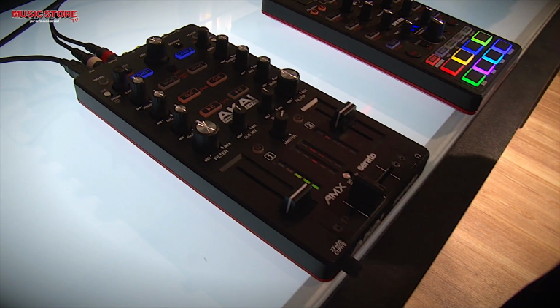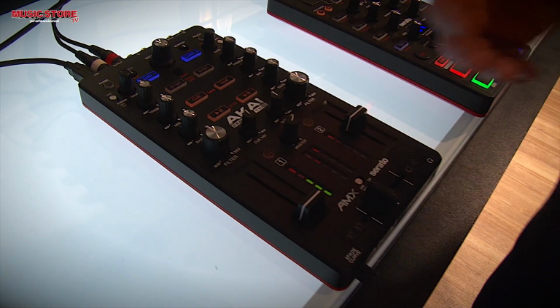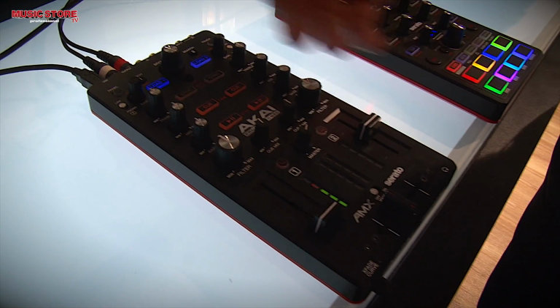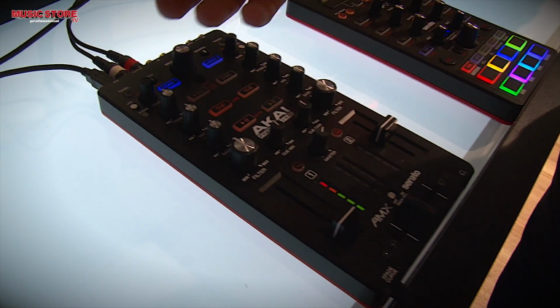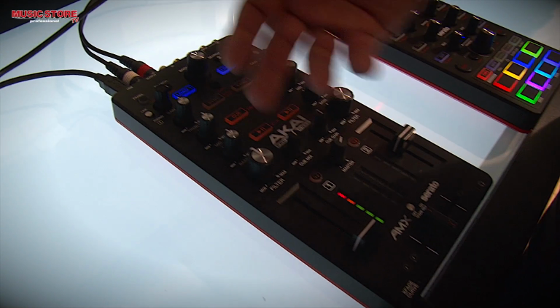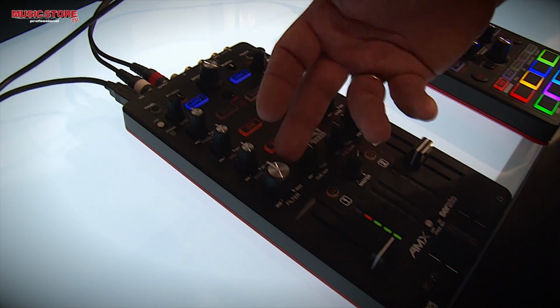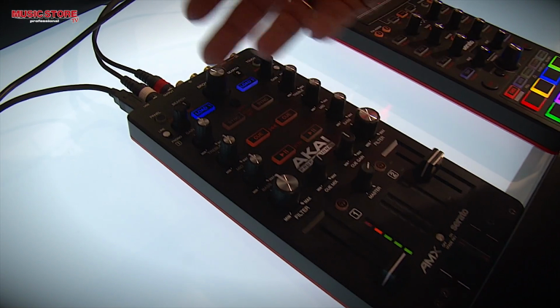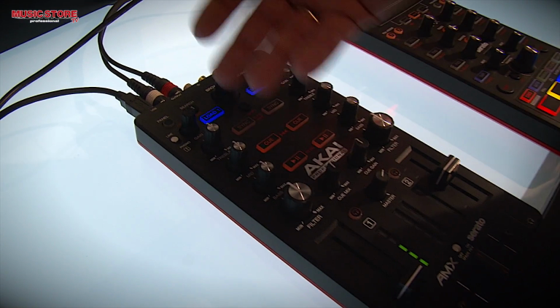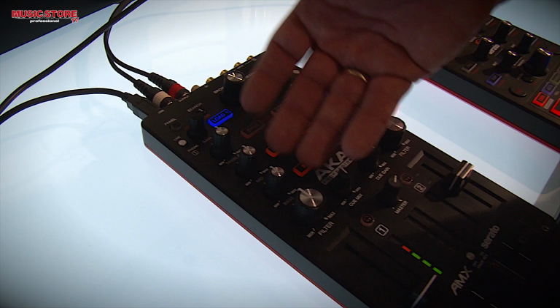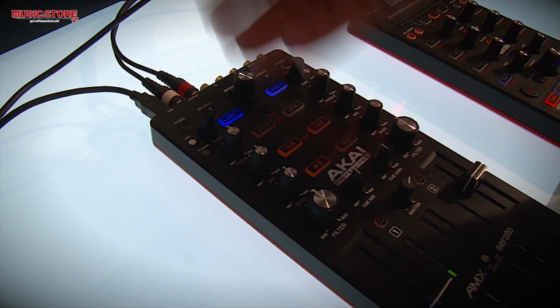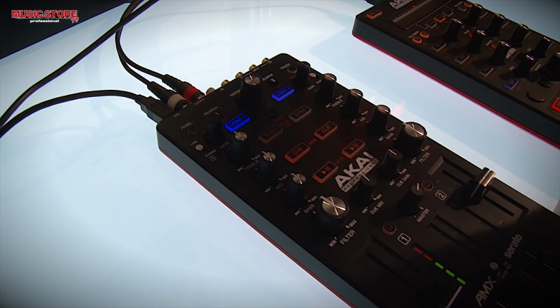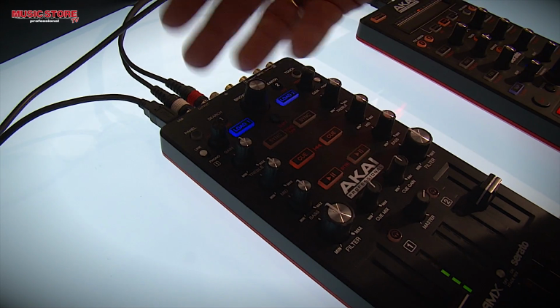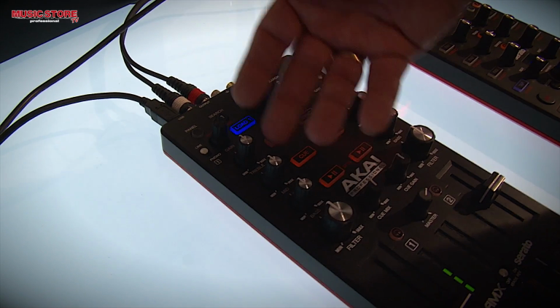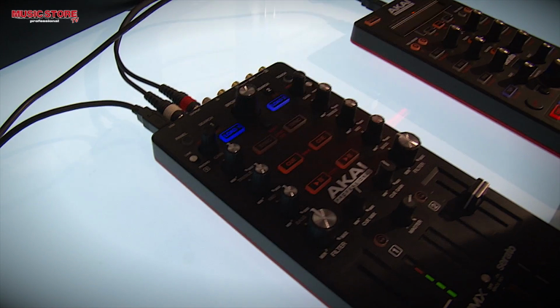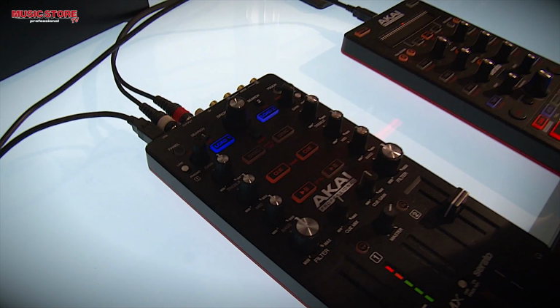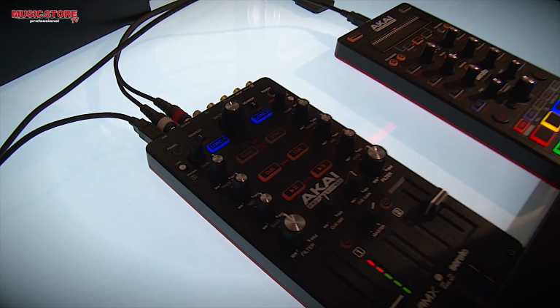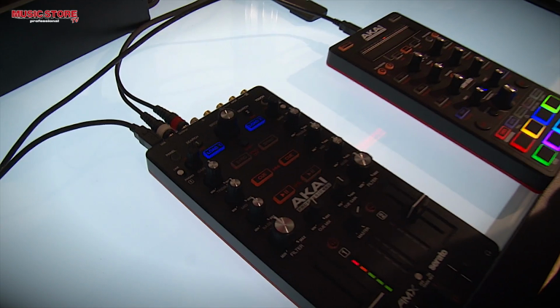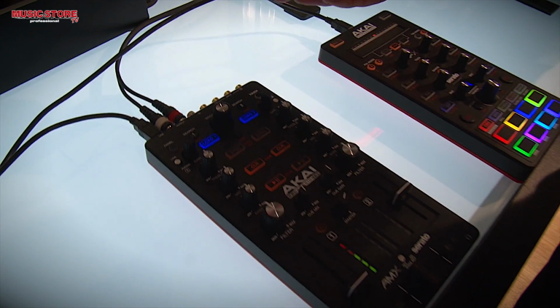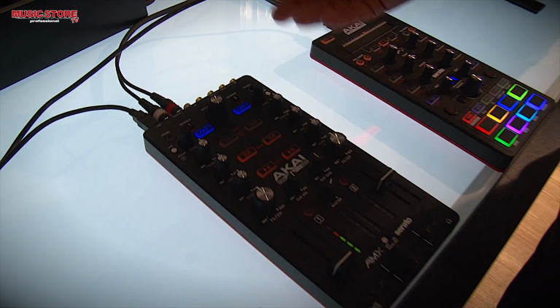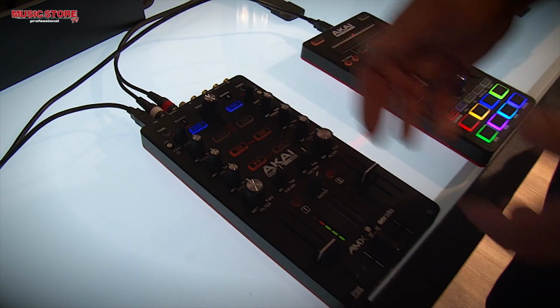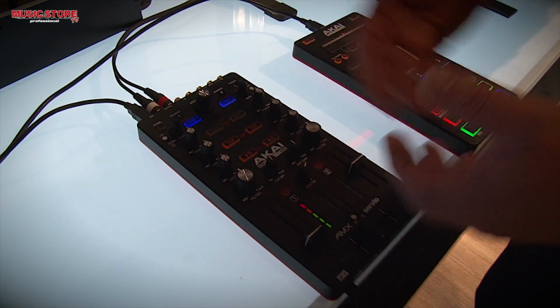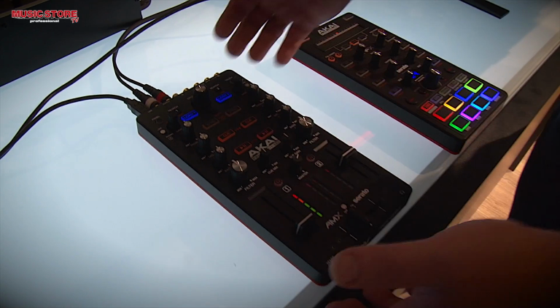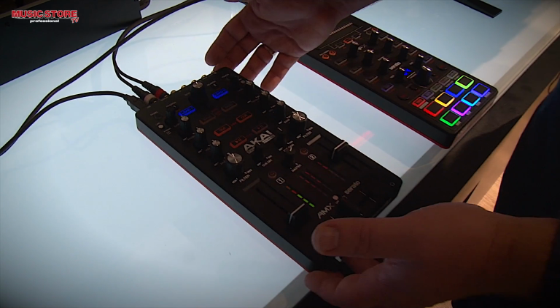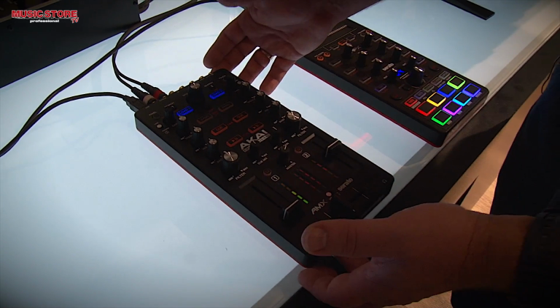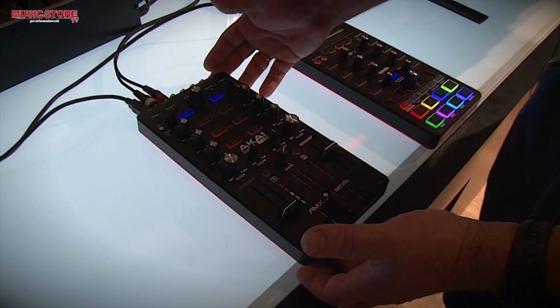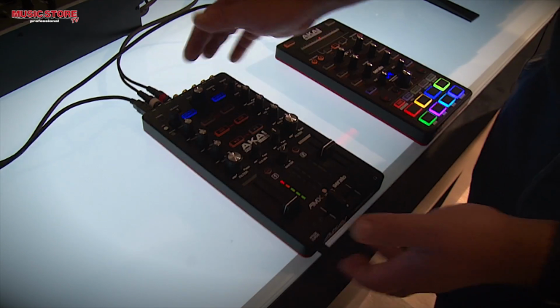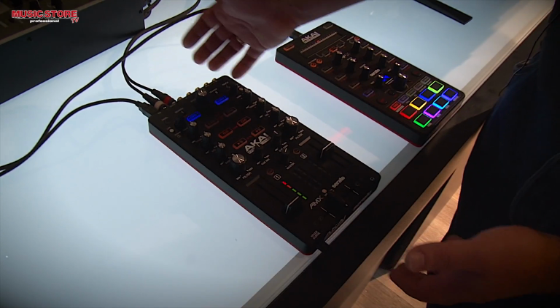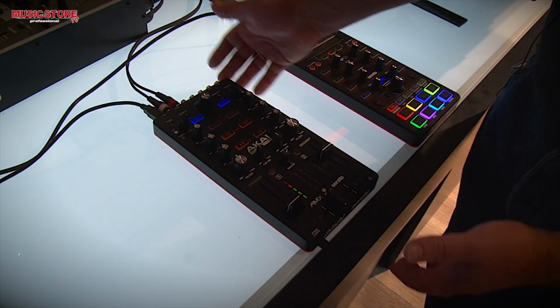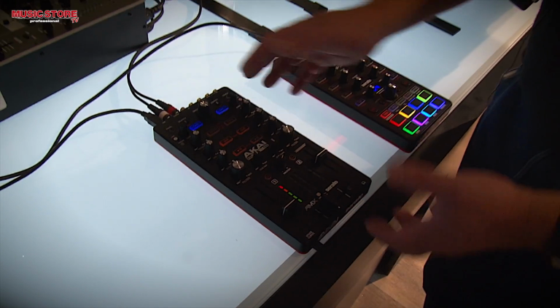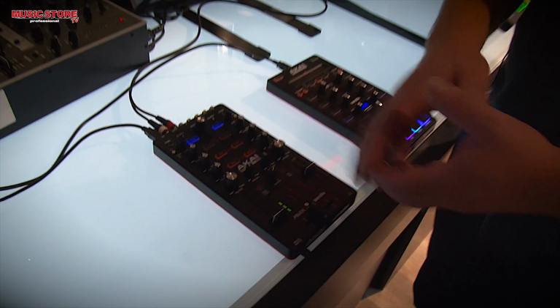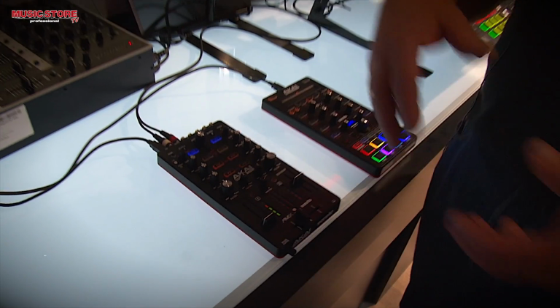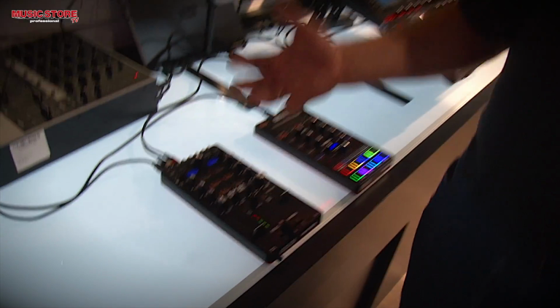It has filter, it has your gains, it has your EQs and all of those things. And one of the things we've added to this in addition to the browse controls is the capacitive touch.